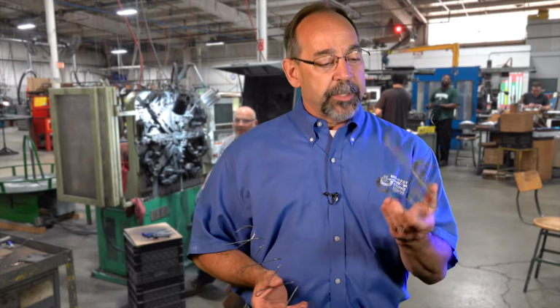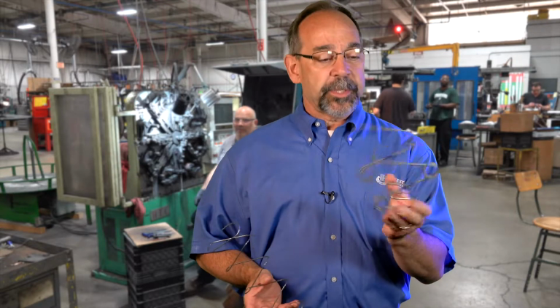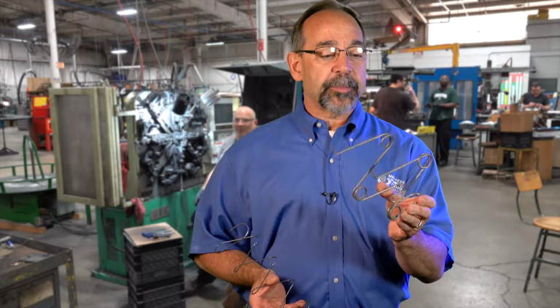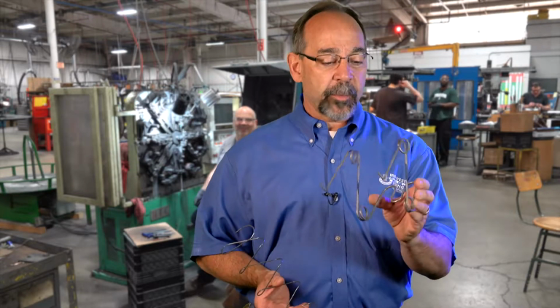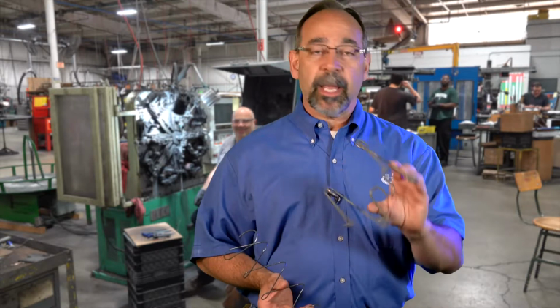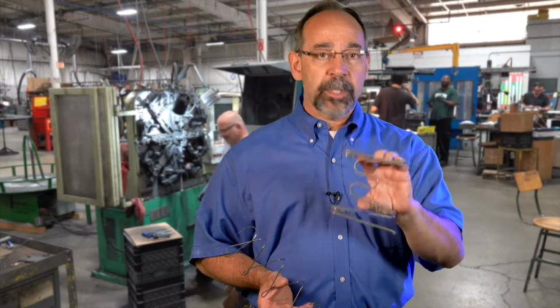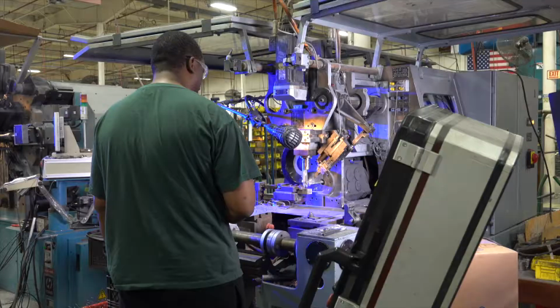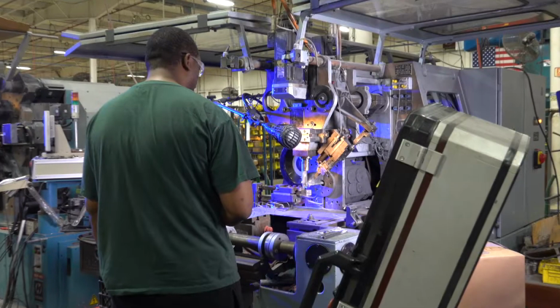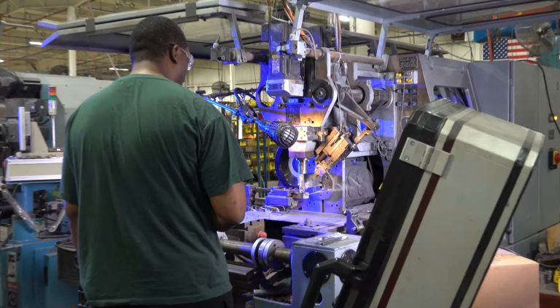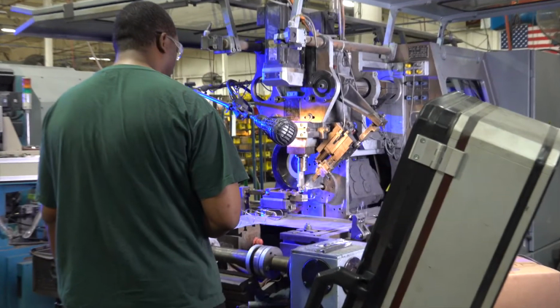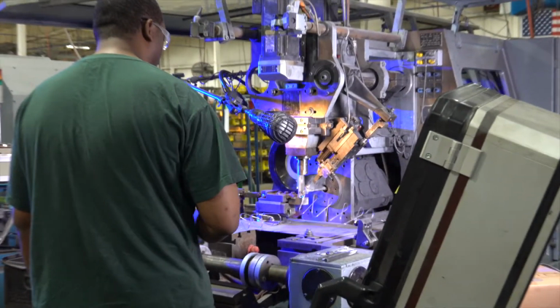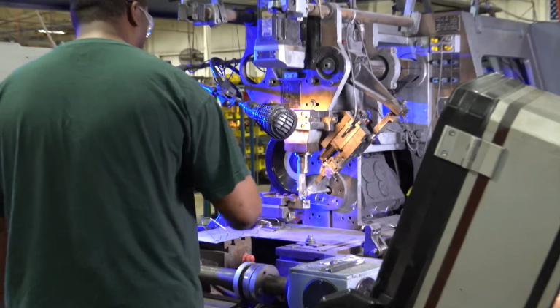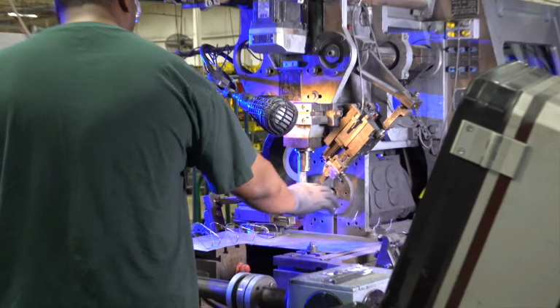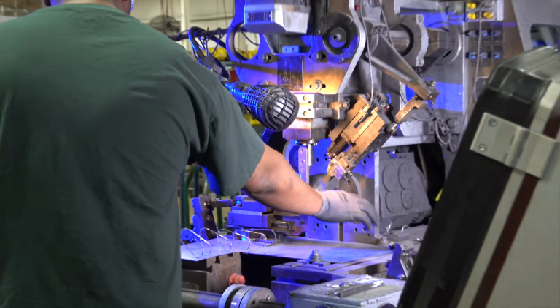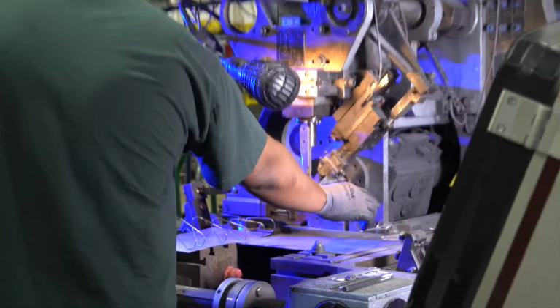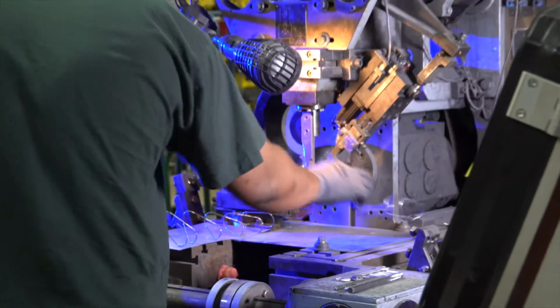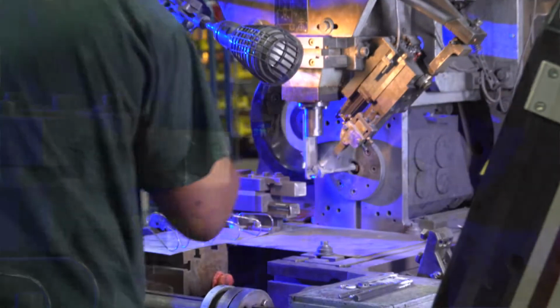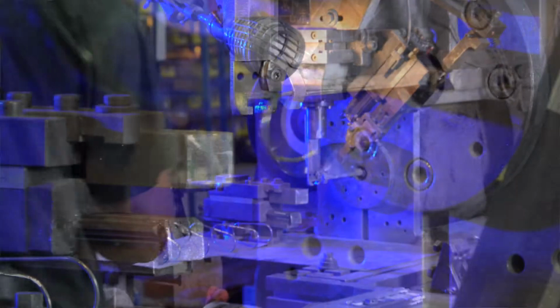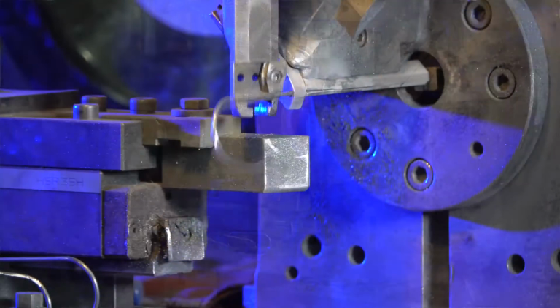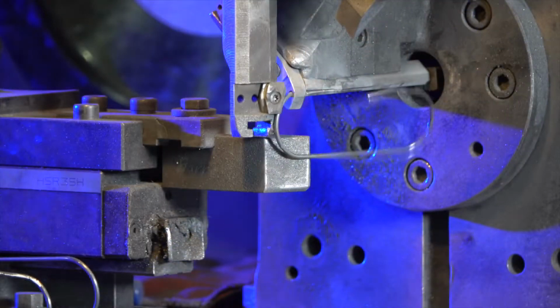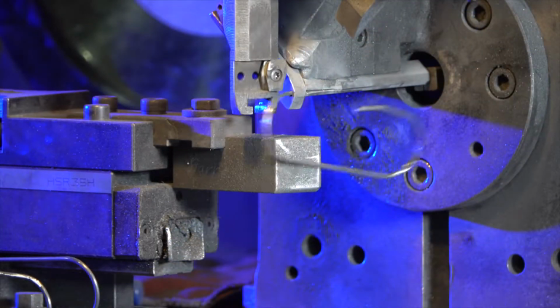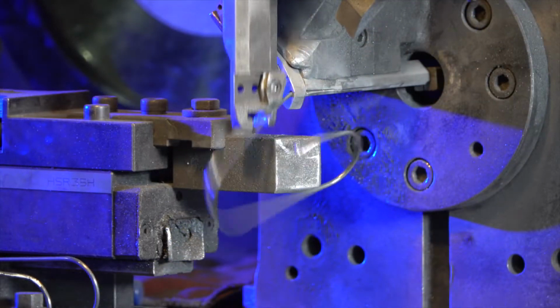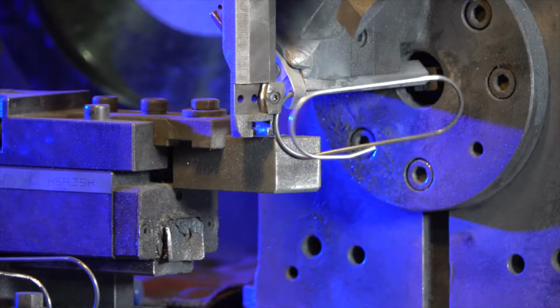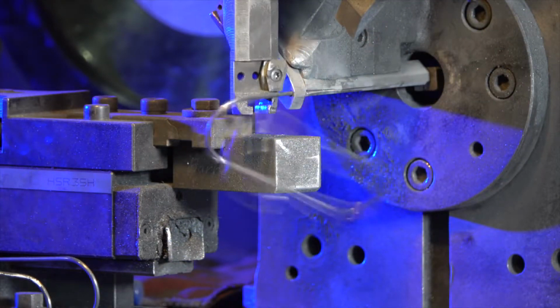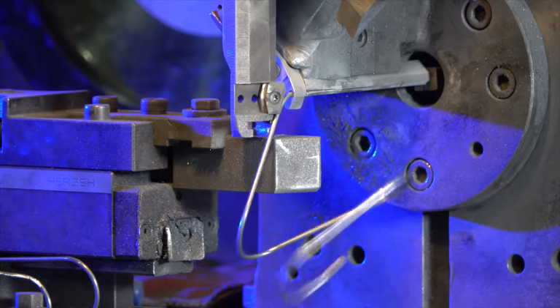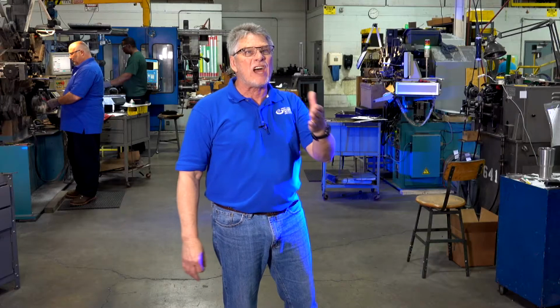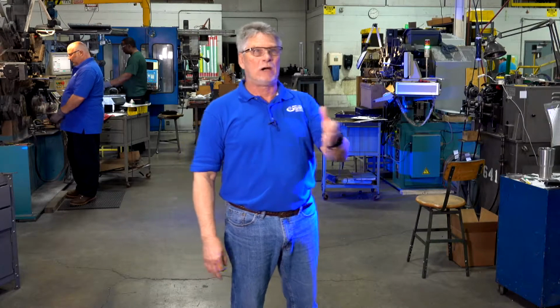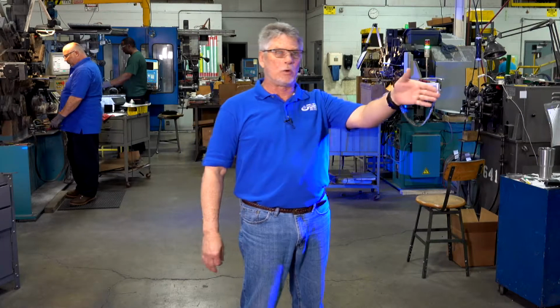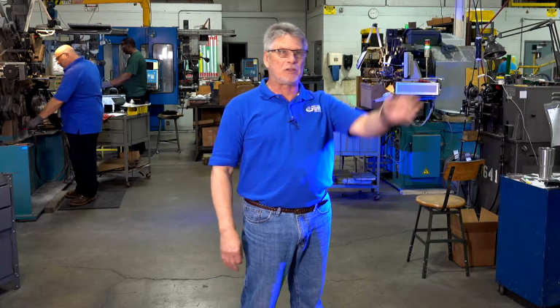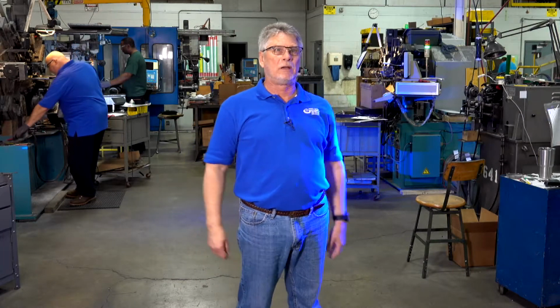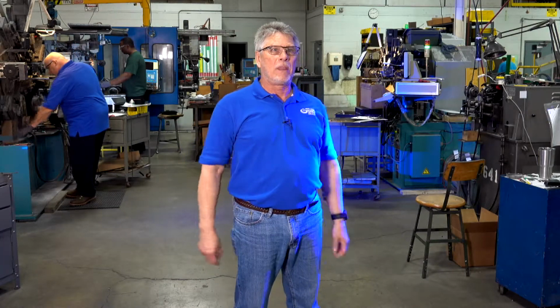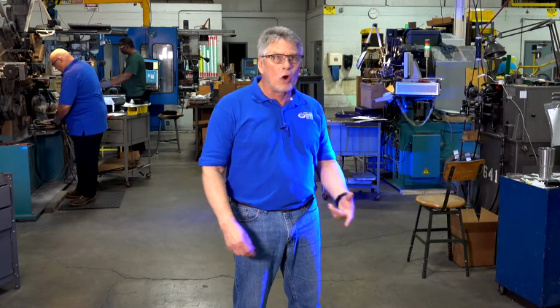This is a particular spring that we make at one time off of one machine. It has one operation, so therefore the cost is minimal as far as labor cost. We're forming wire in the air is what it is — no tooling.